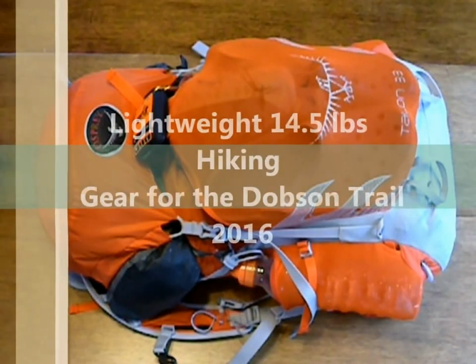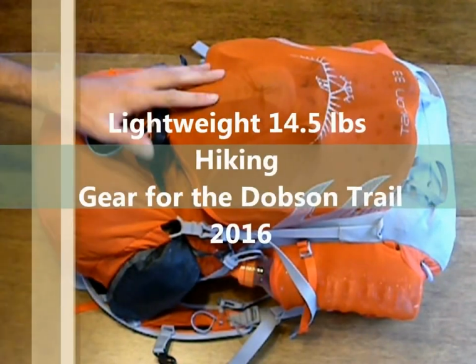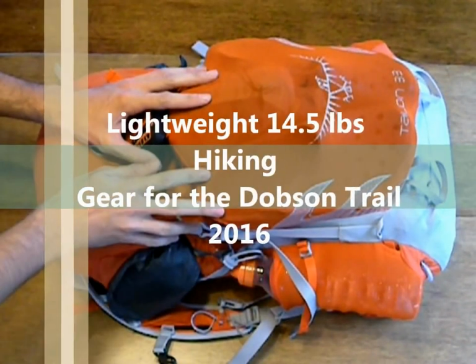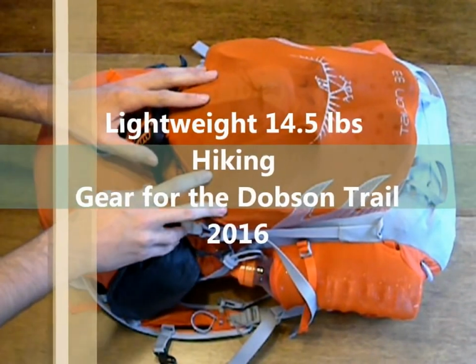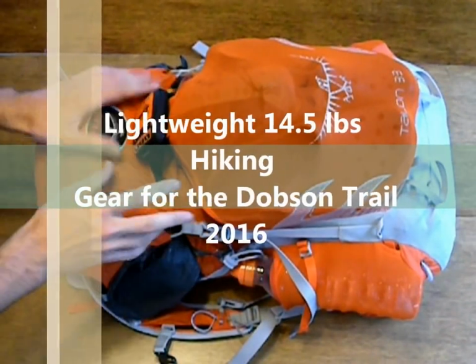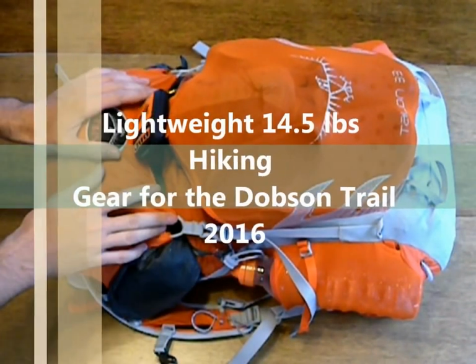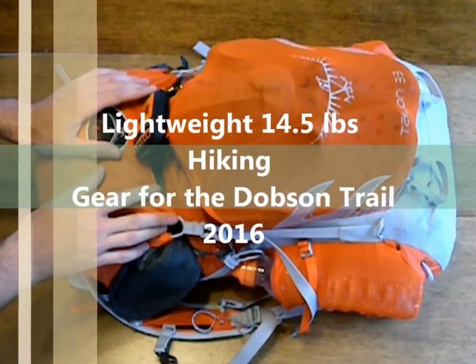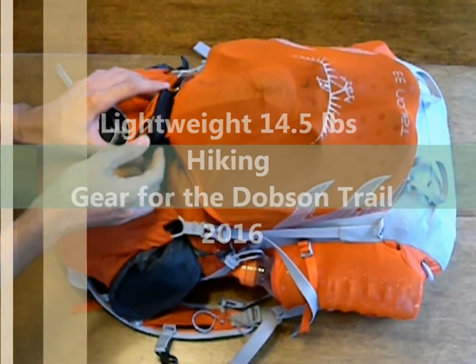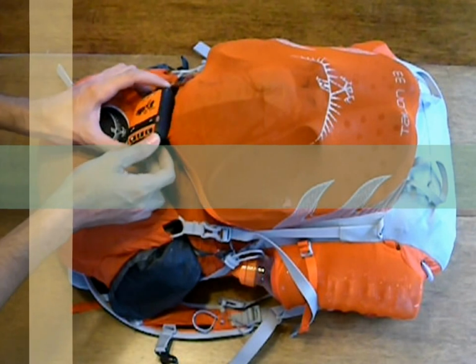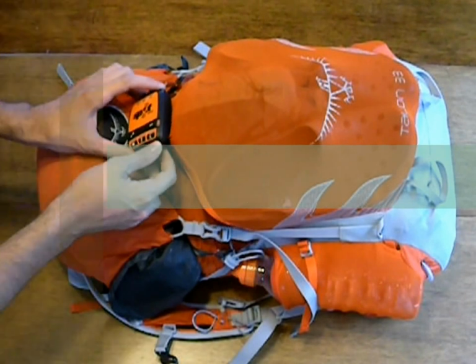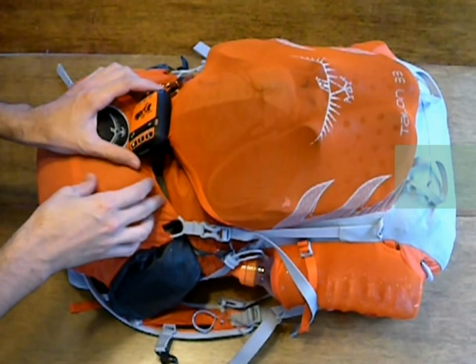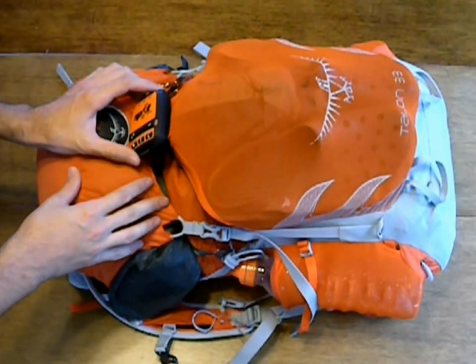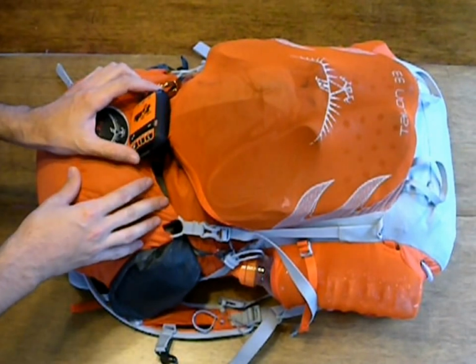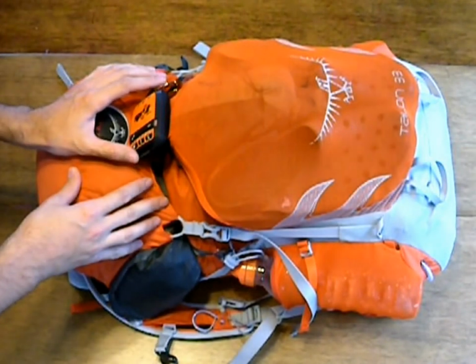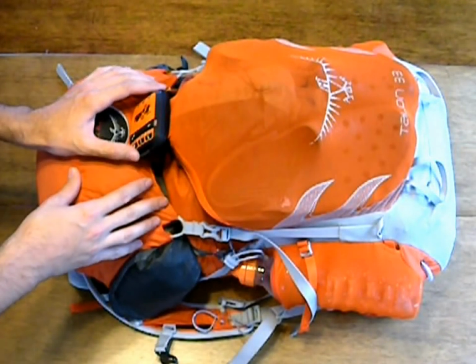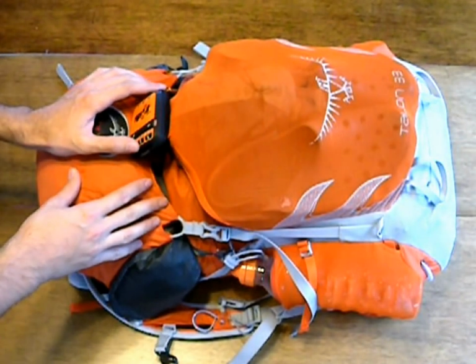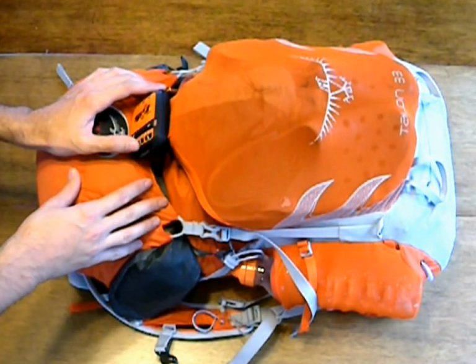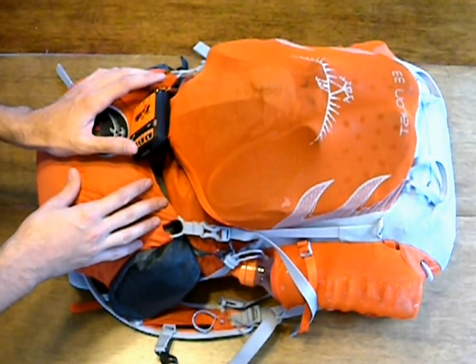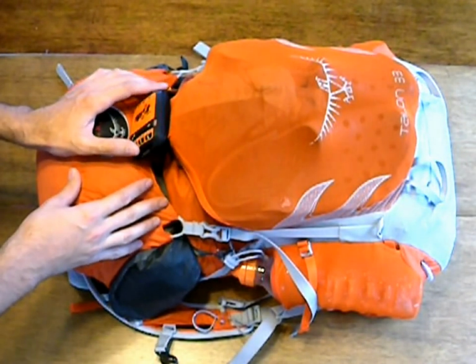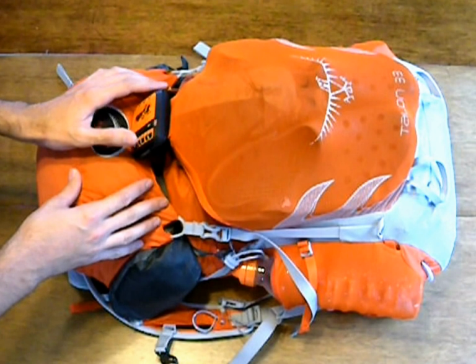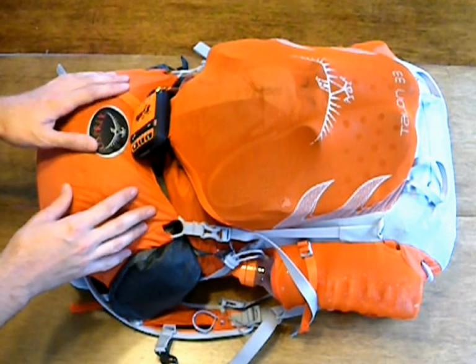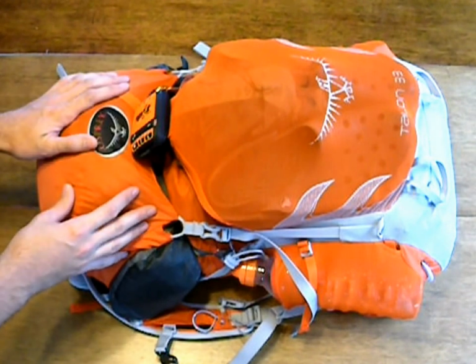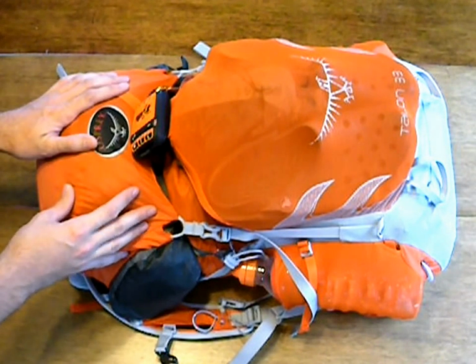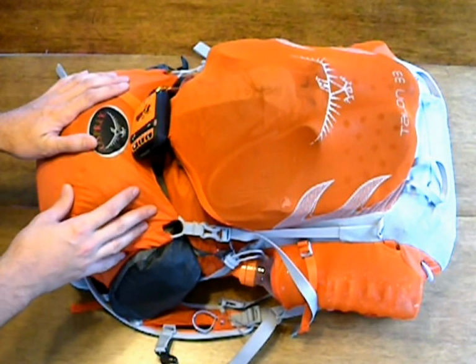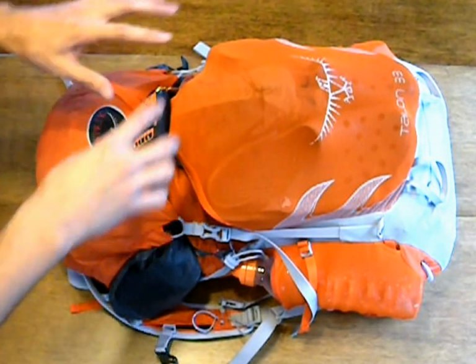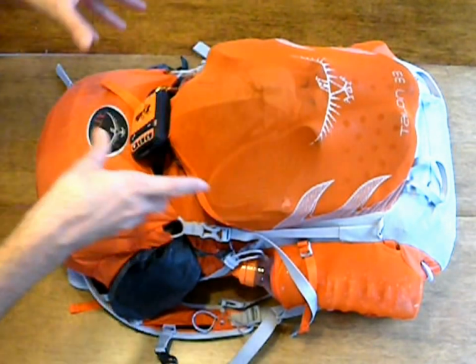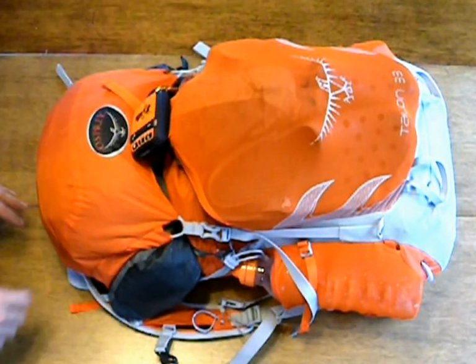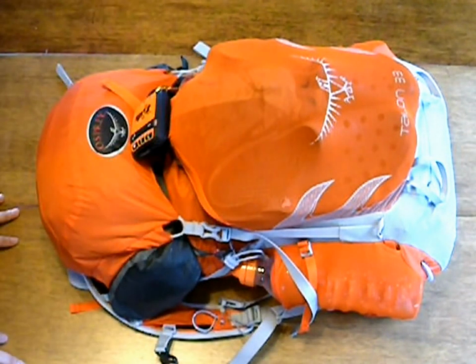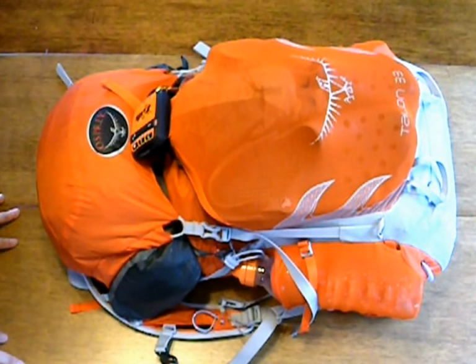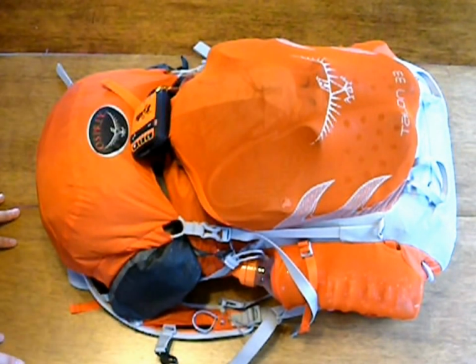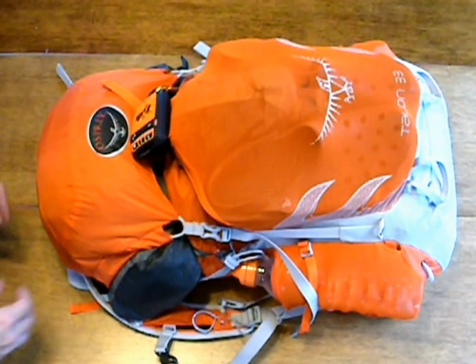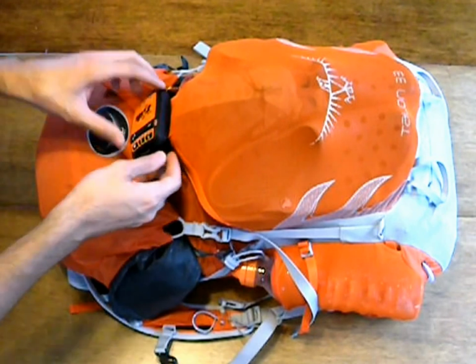Hi, Hiking Plus here with a new gear list for our 2016 thru-hike of the Dobson Trail. First of all, we're going to check out the items that we have on the pack itself.